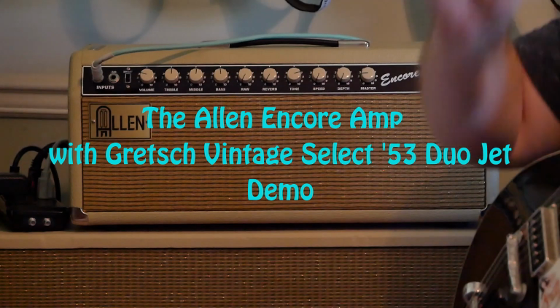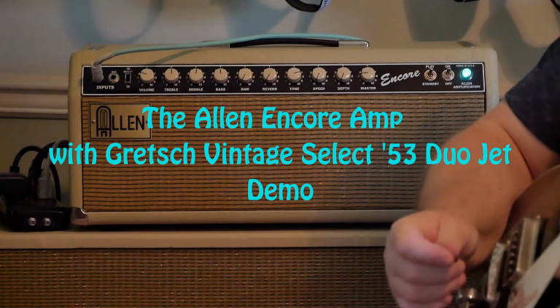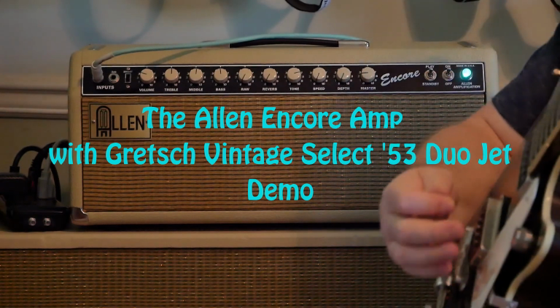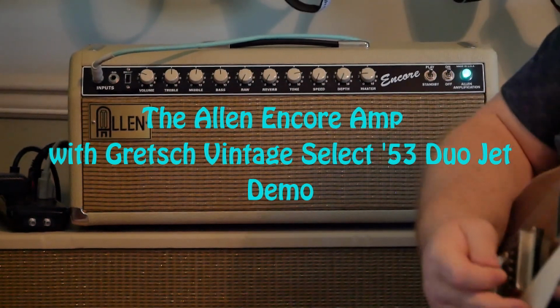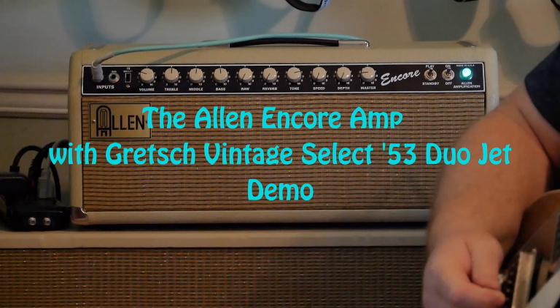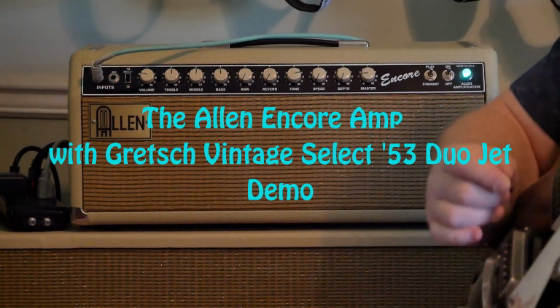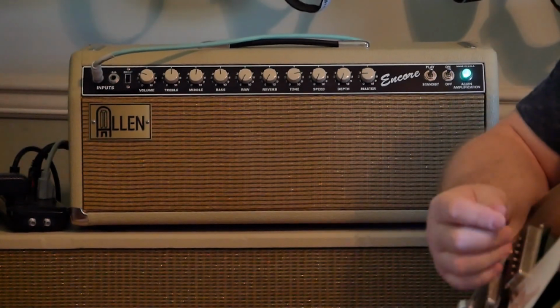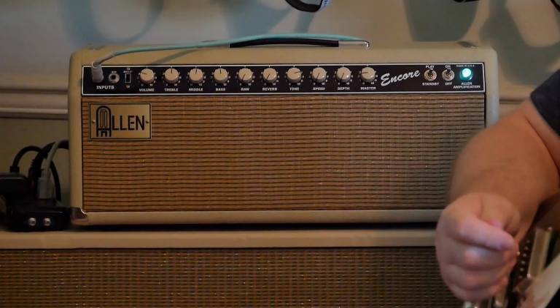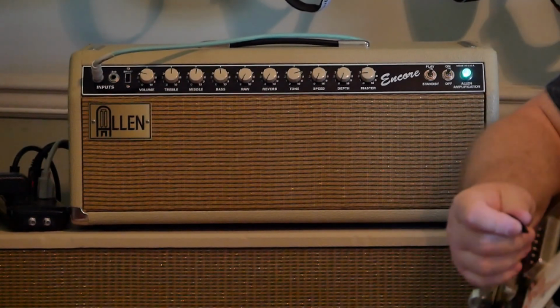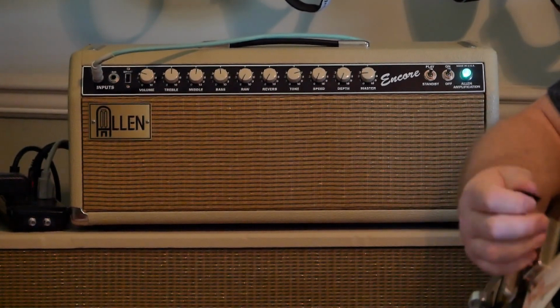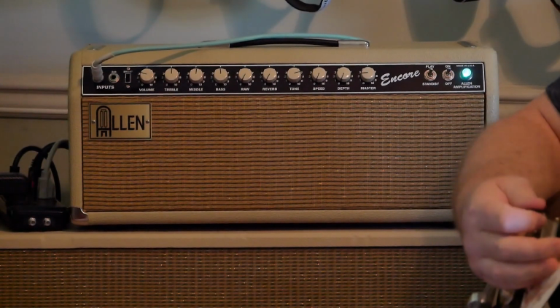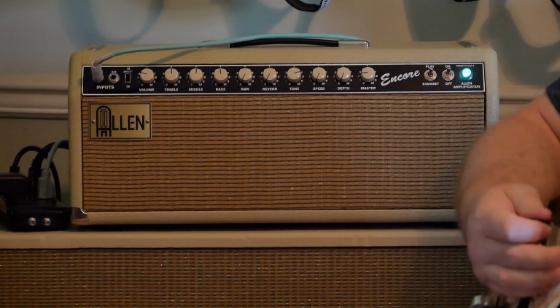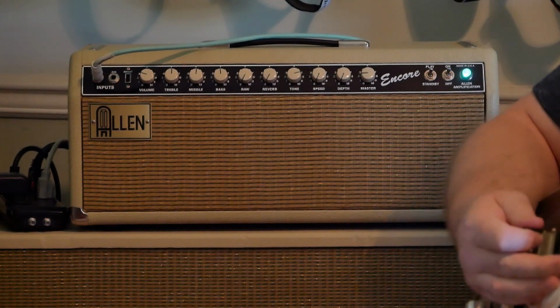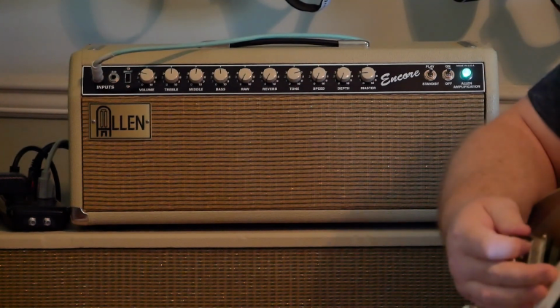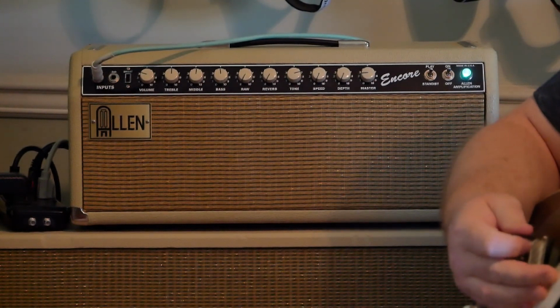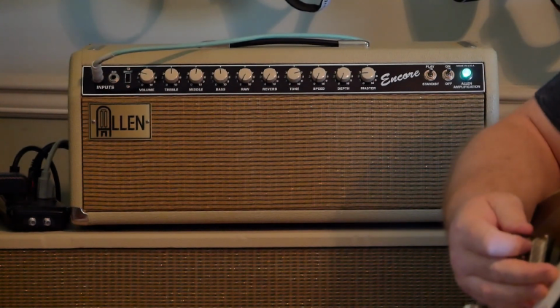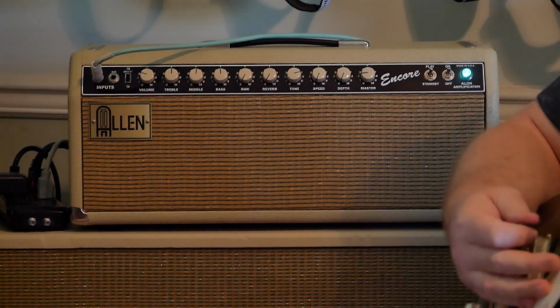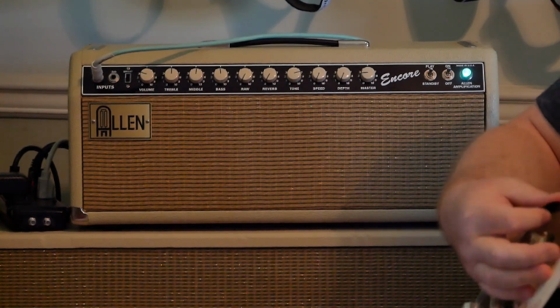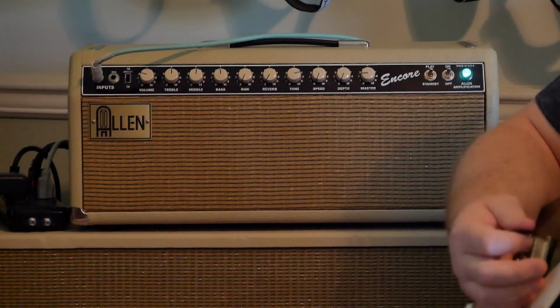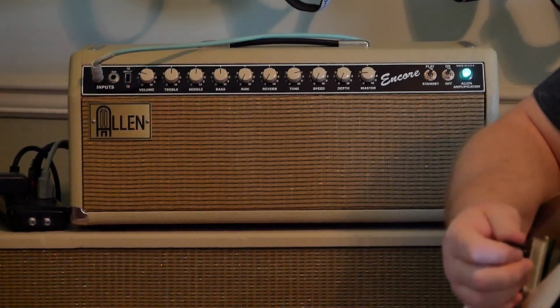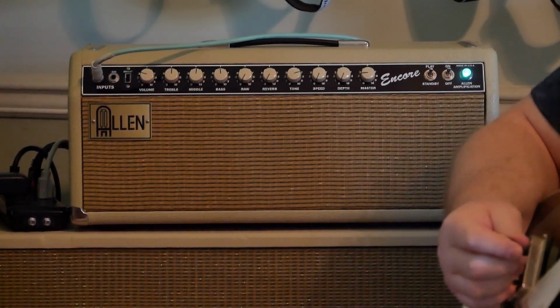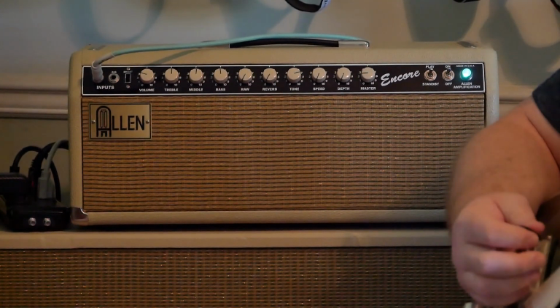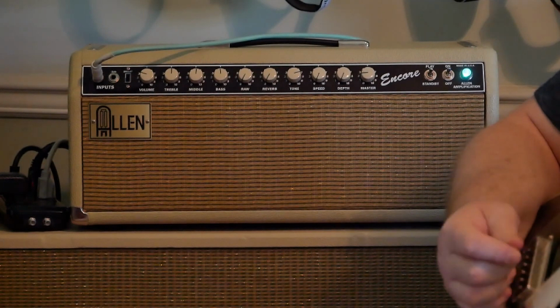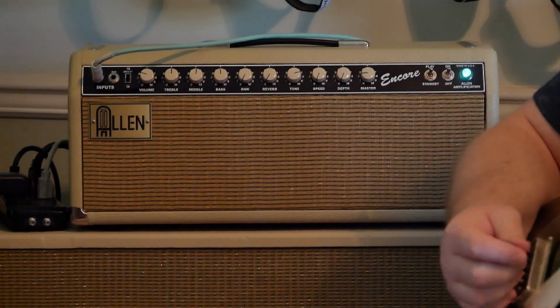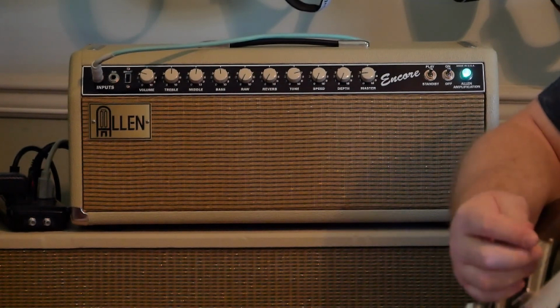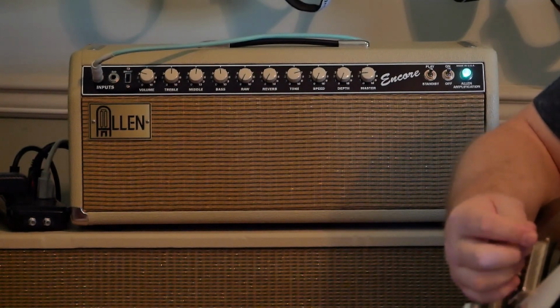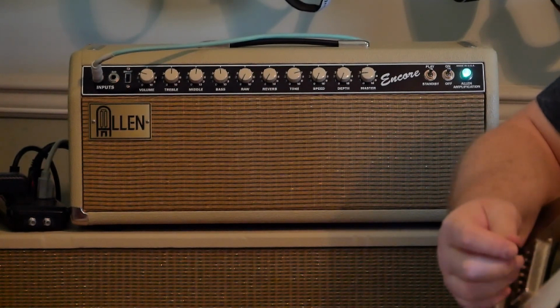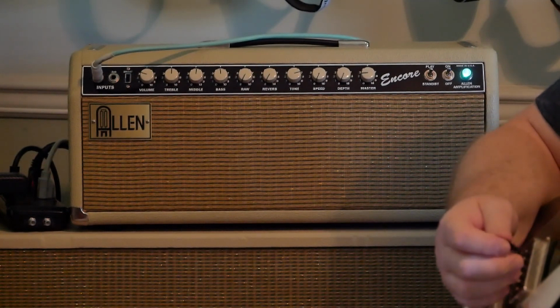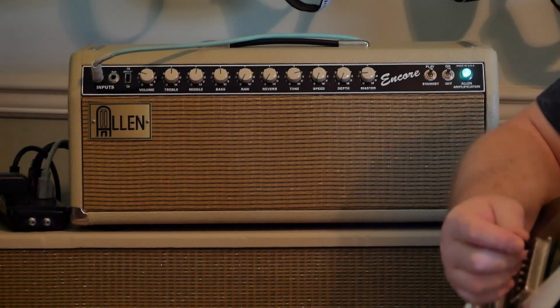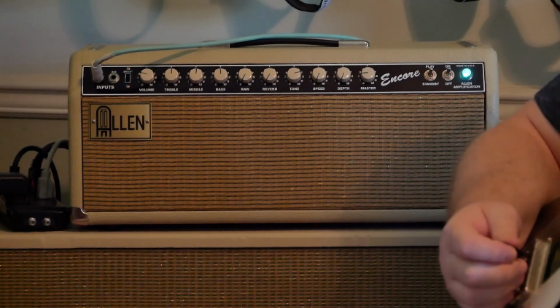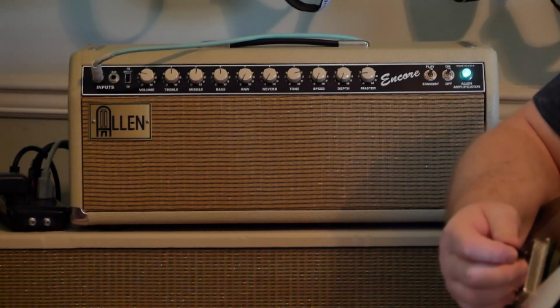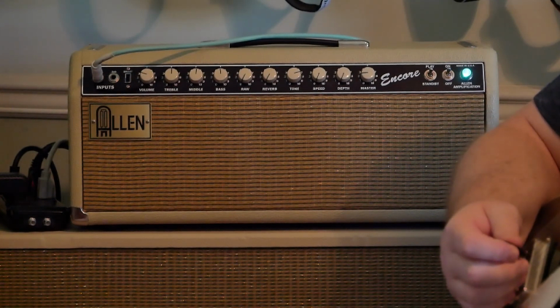Hello everybody, Surface Anik here, otherwise known as Snorri on the Gretsch discussion, Gretsch Talk. Anyway, I got a new amp day, just wanted to share a little video of it with my post.